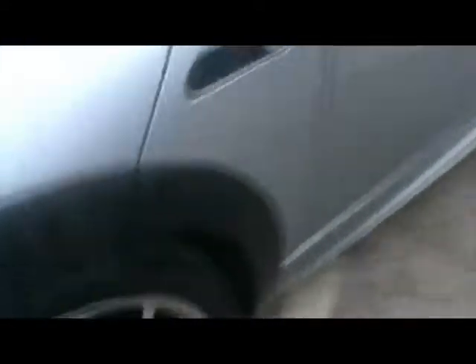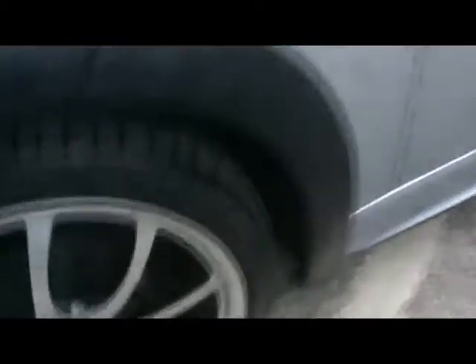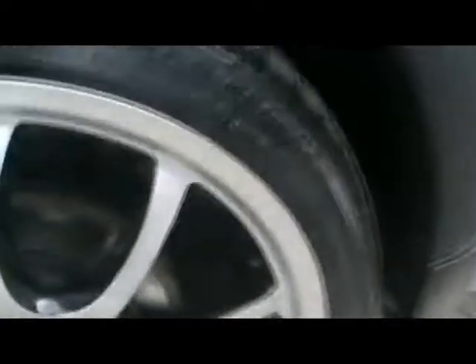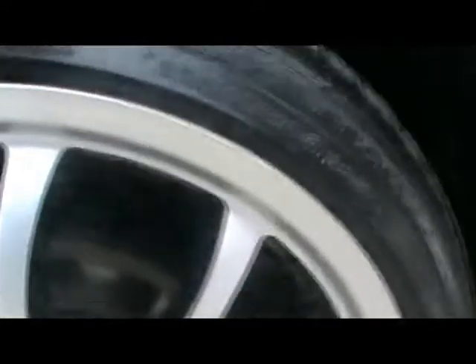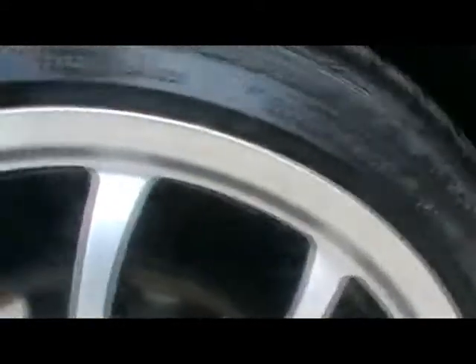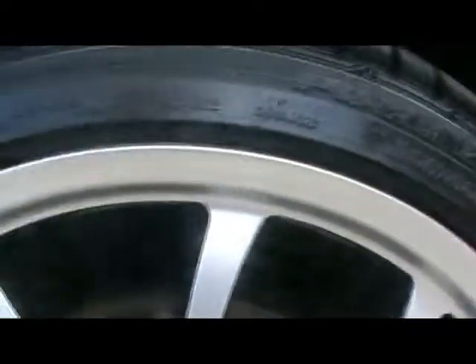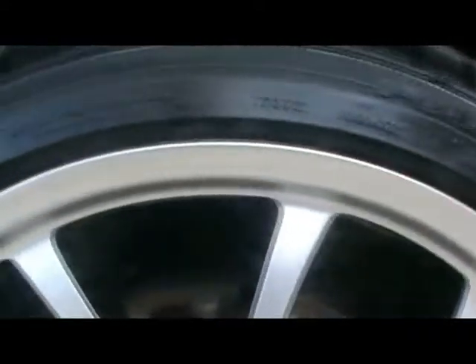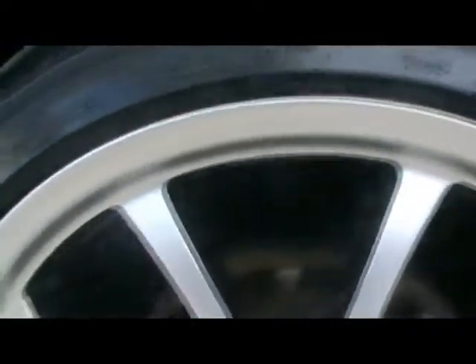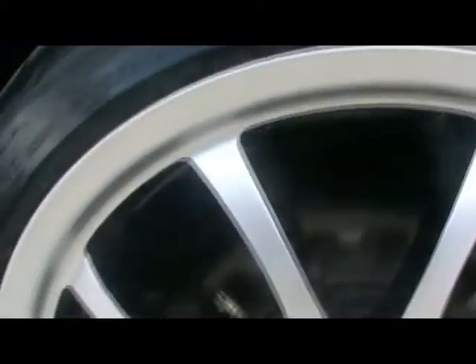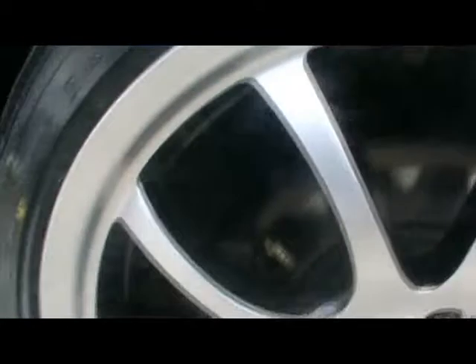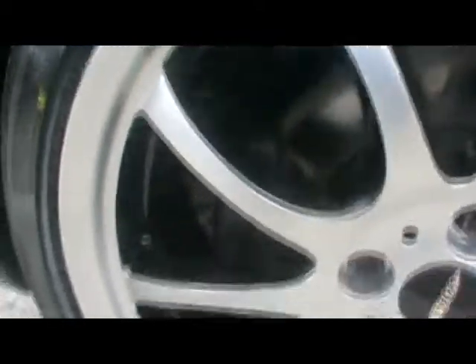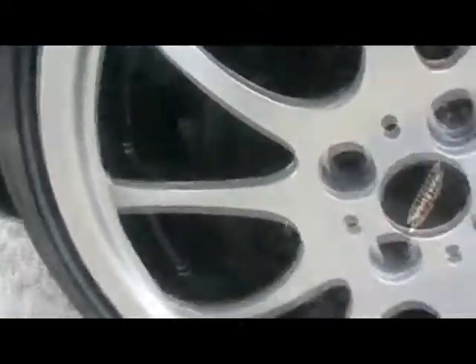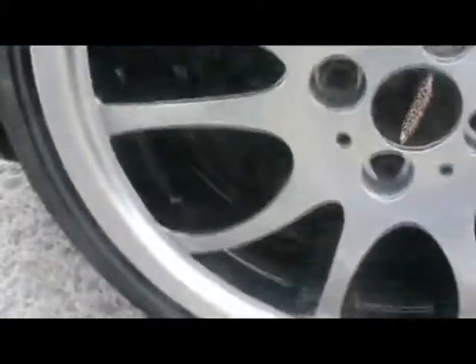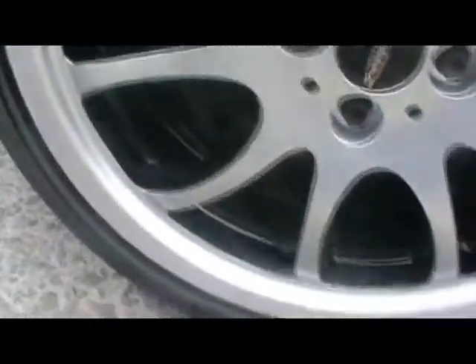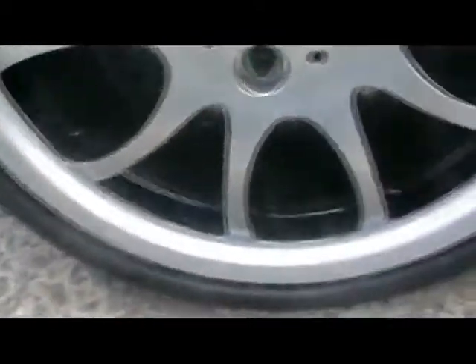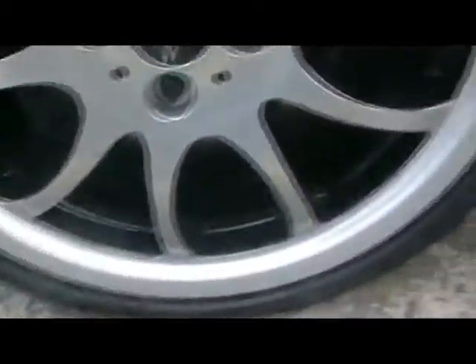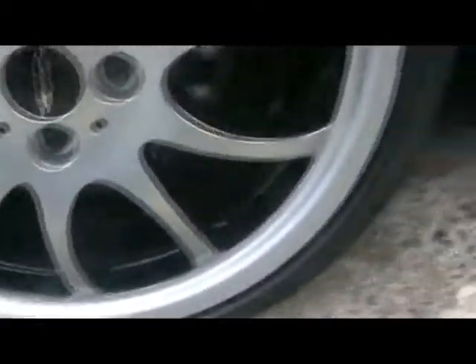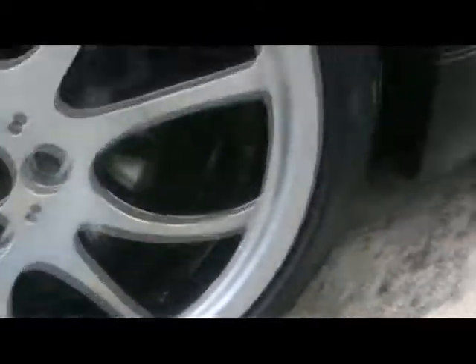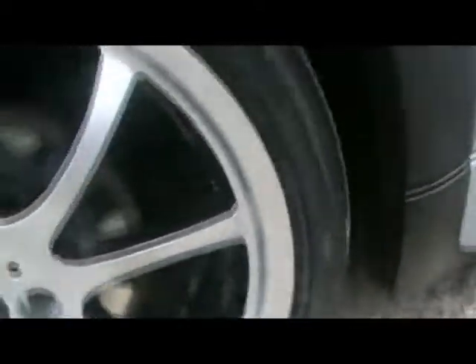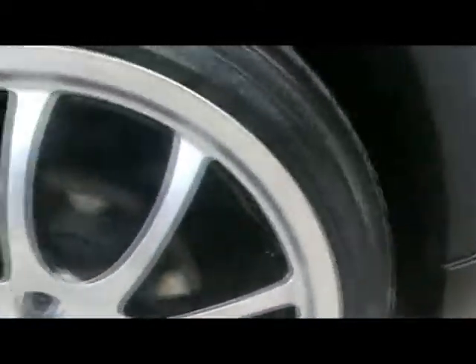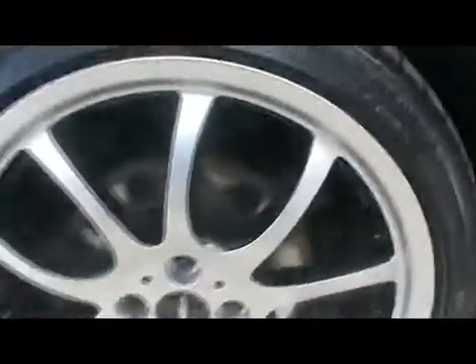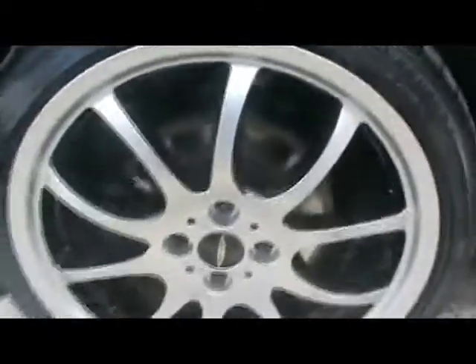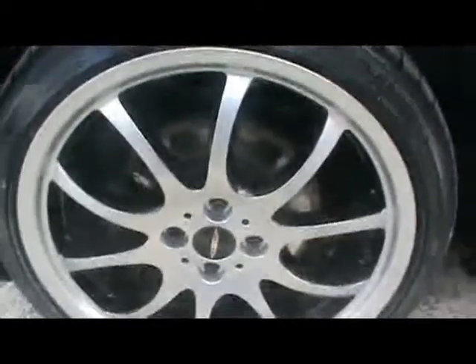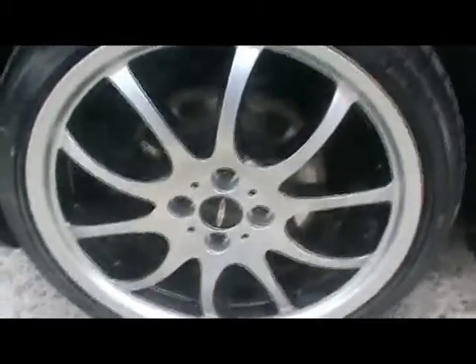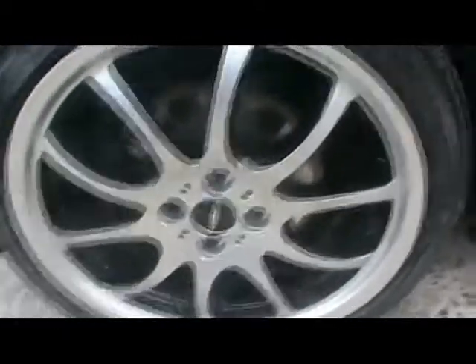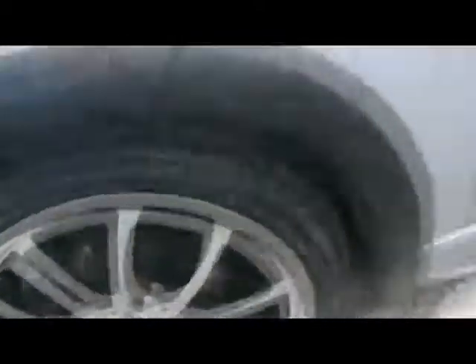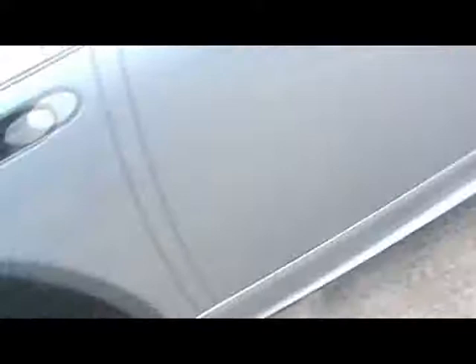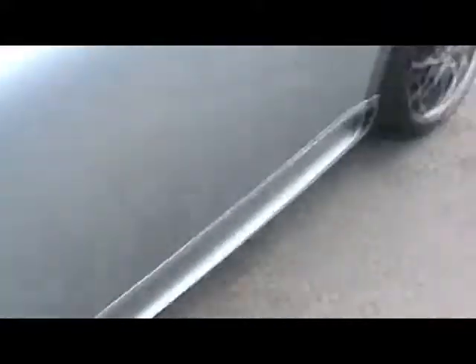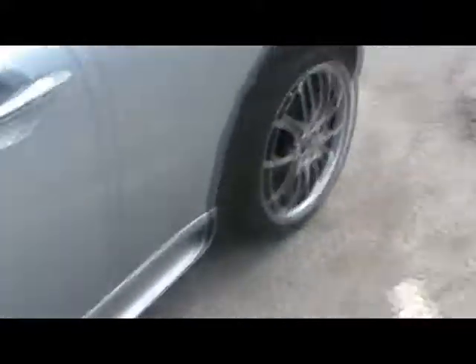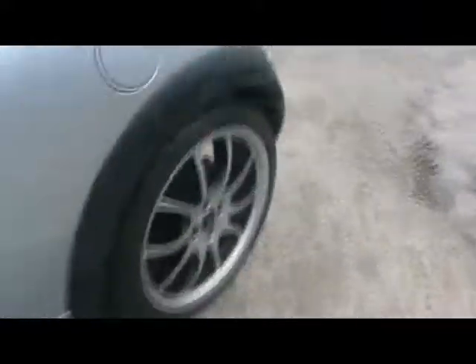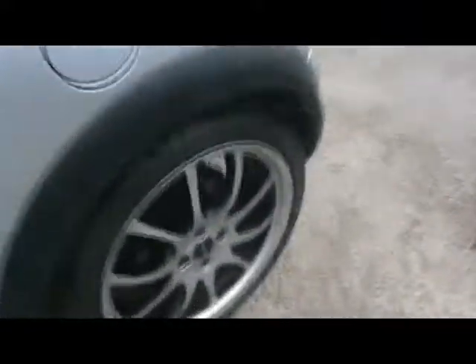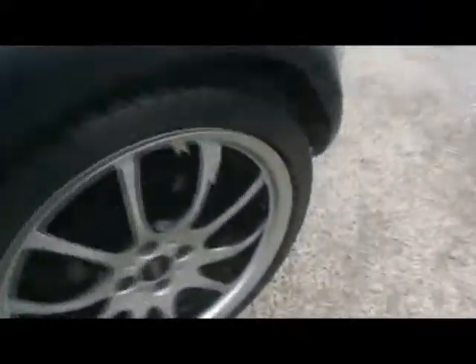I also want to show you the alloy wheels. These are obviously the John Cooper Works wheels. As you can see, there's one mark on them. And again on the rear.